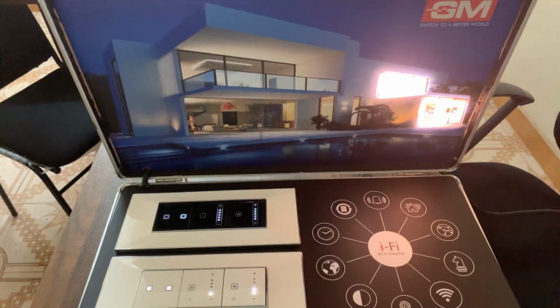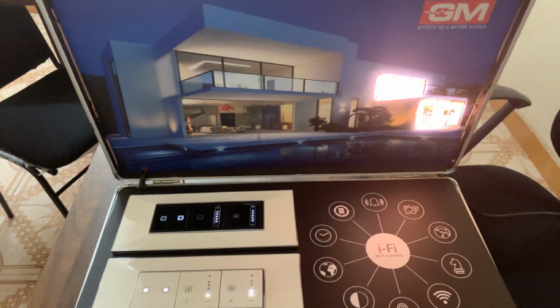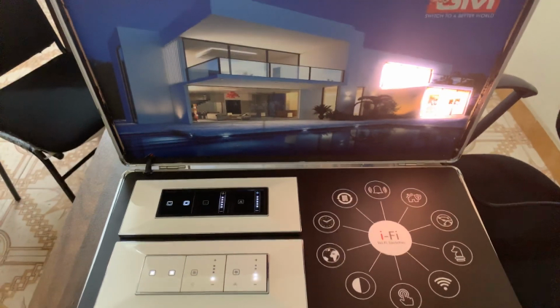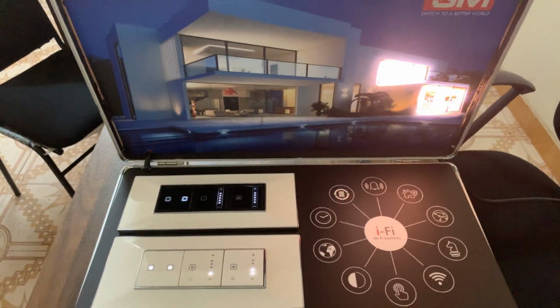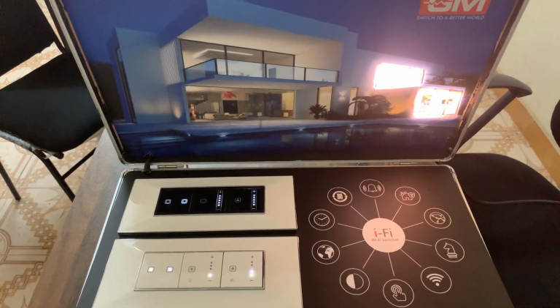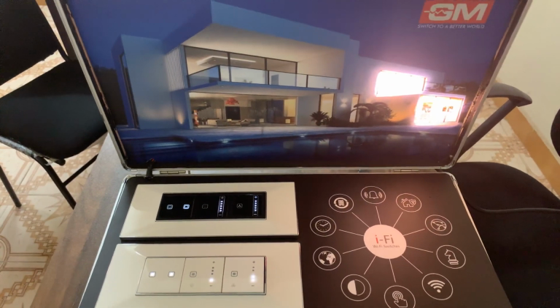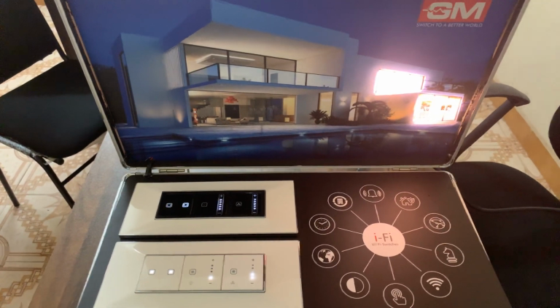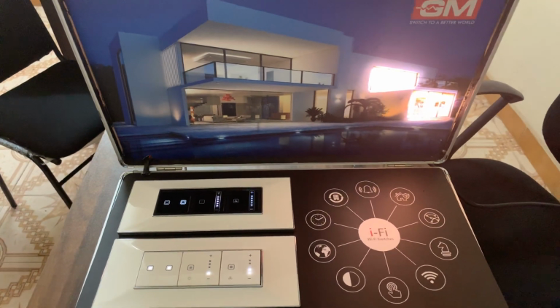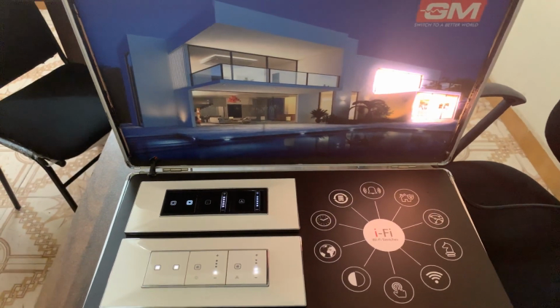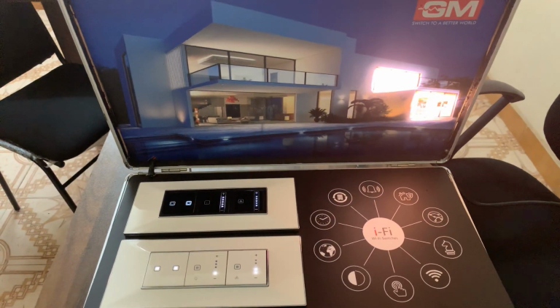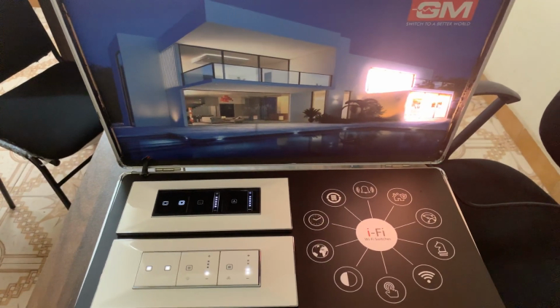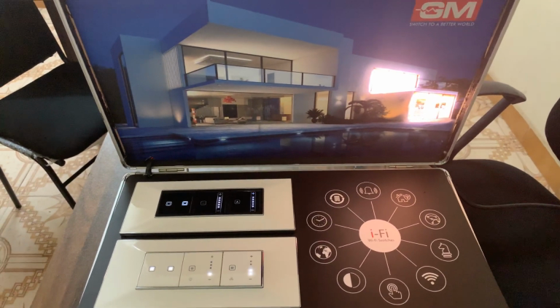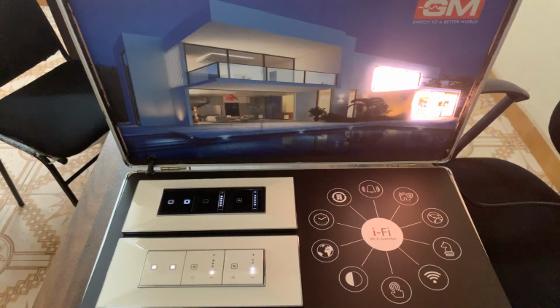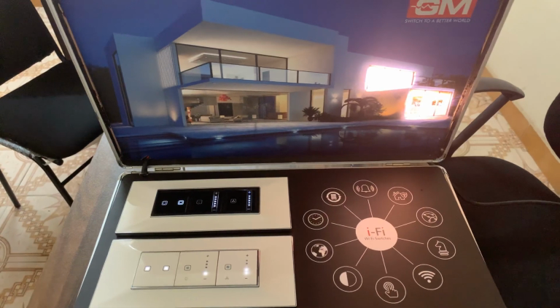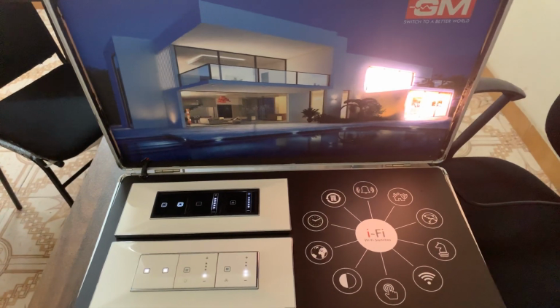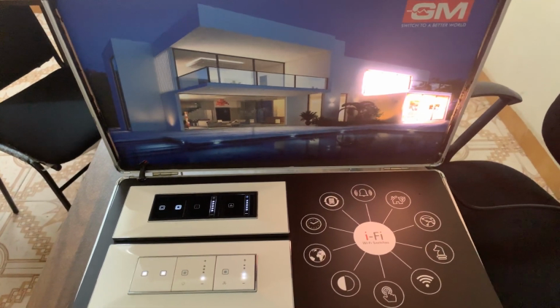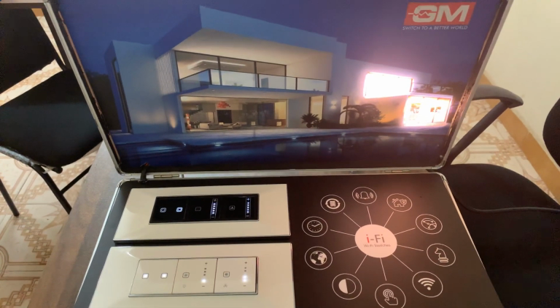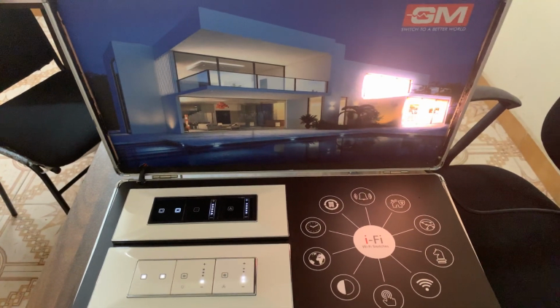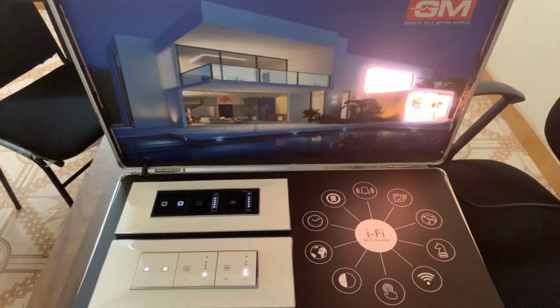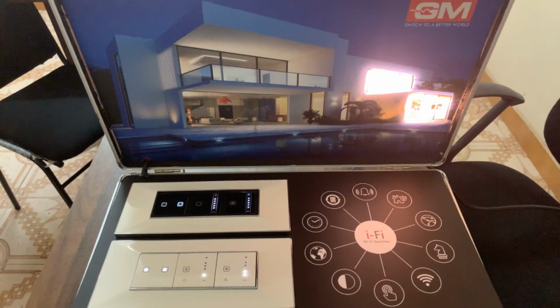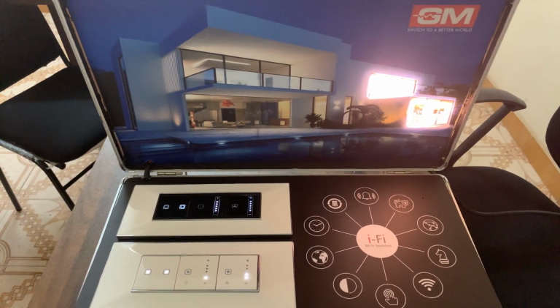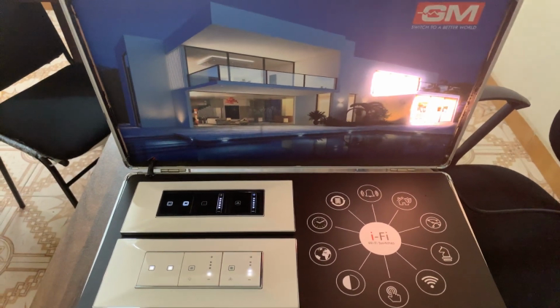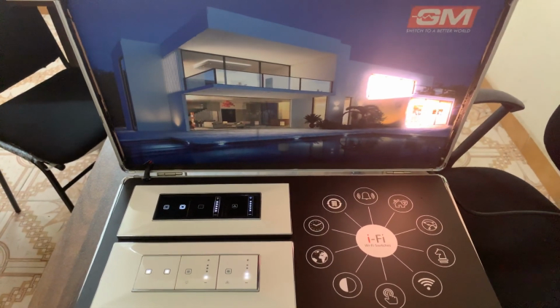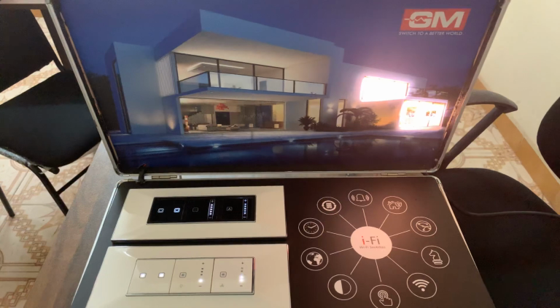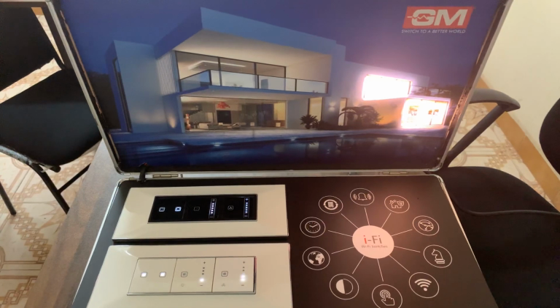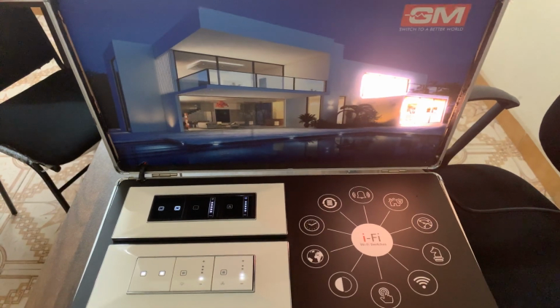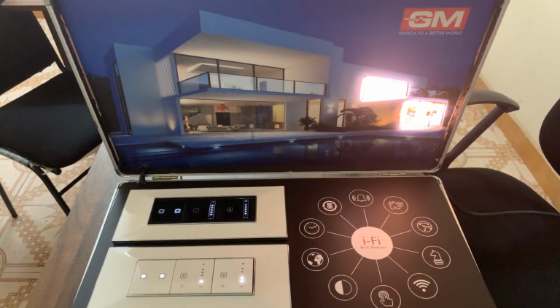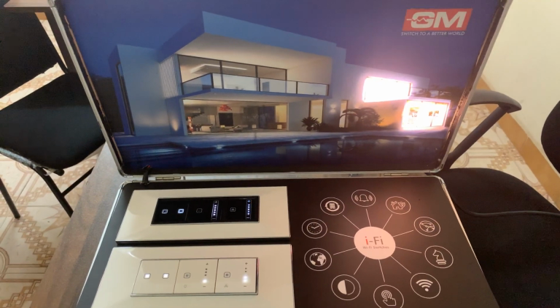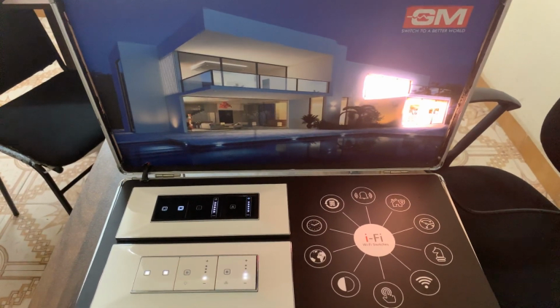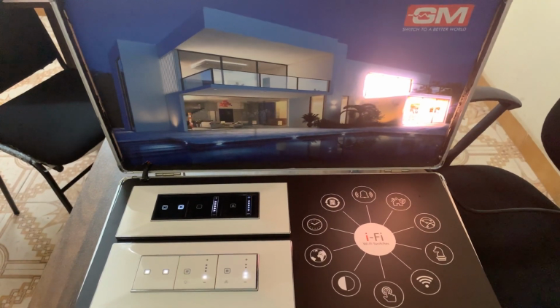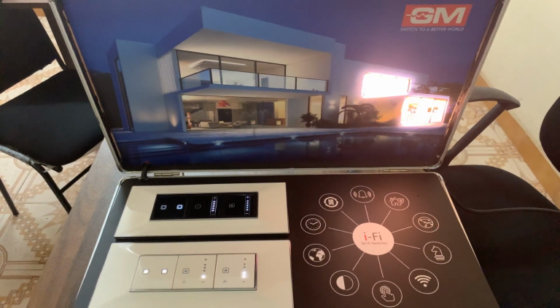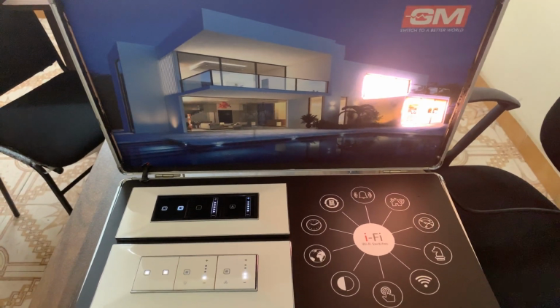We sell these kinds of home automation products in Kerala. For any inquiries, you can contact us — we provide complete home automation solutions throughout Kerala. Please feel free to contact us. Thank you very much, have a nice day, bye.